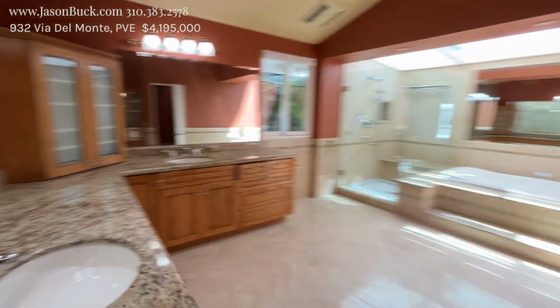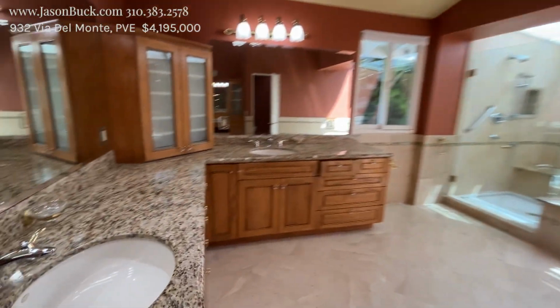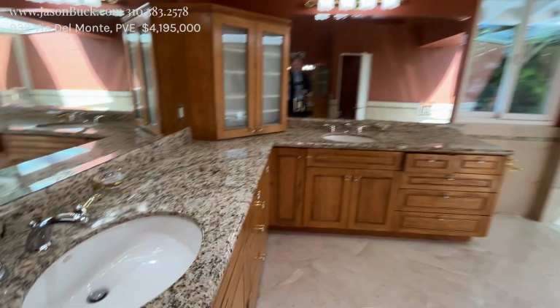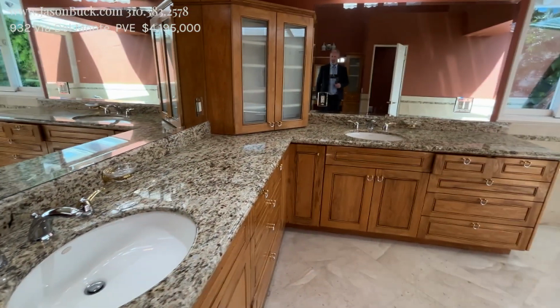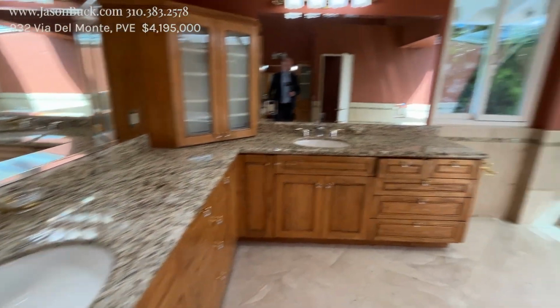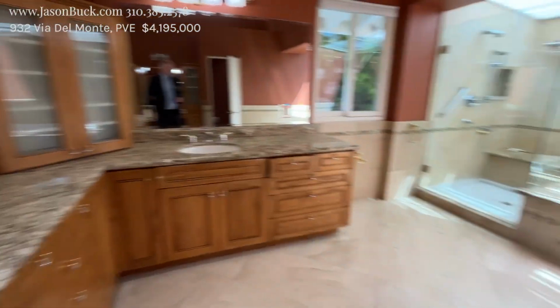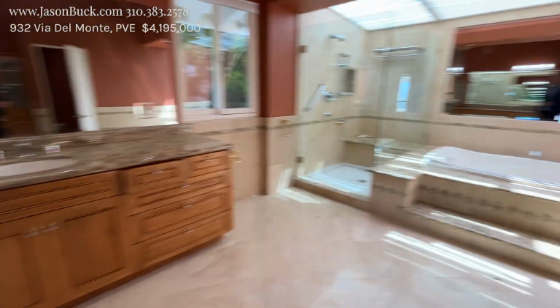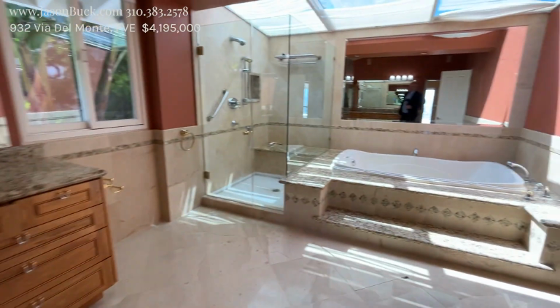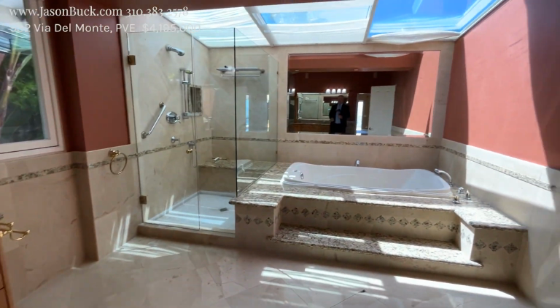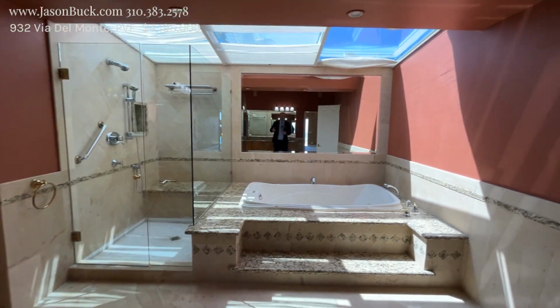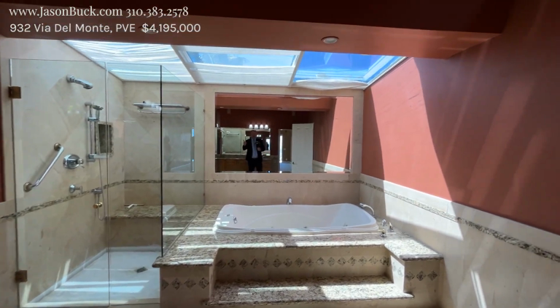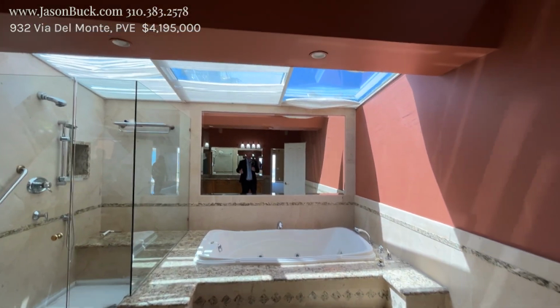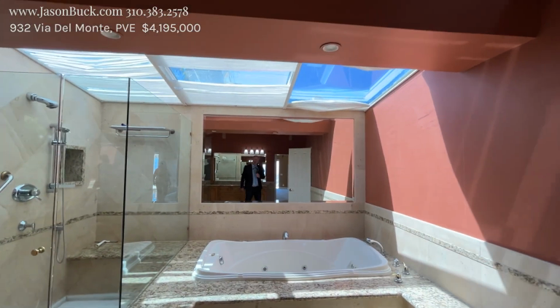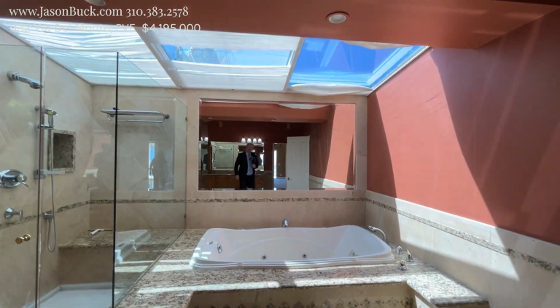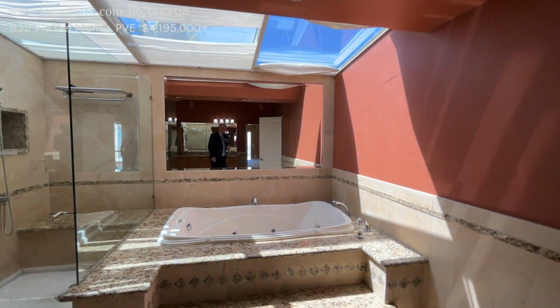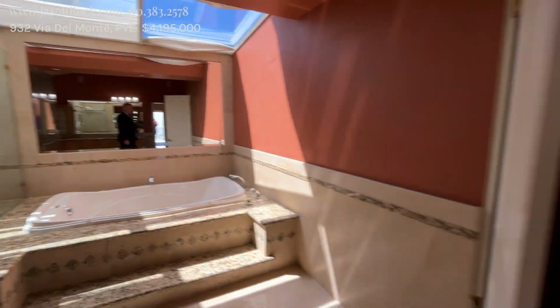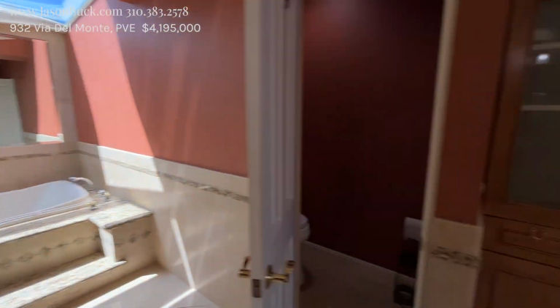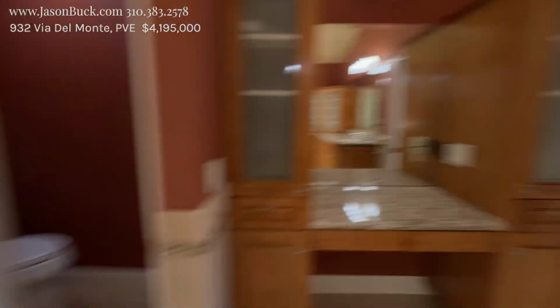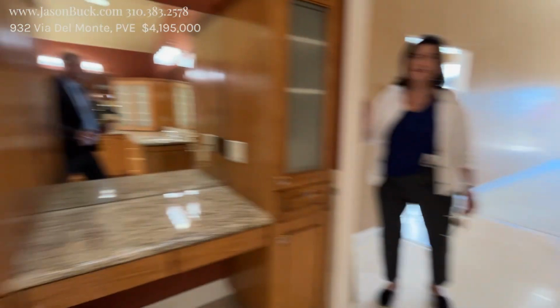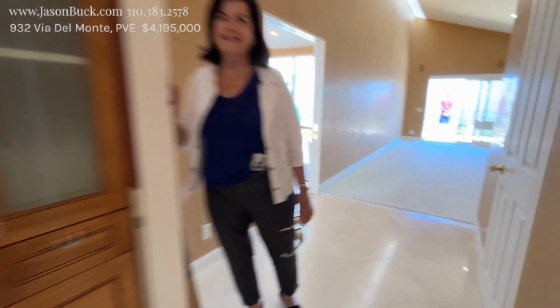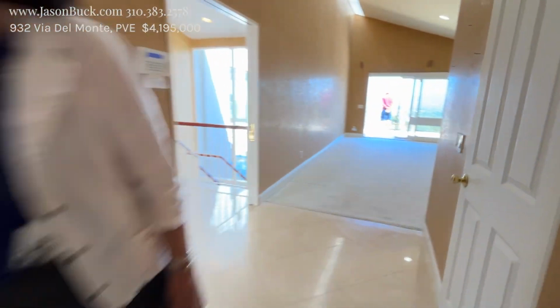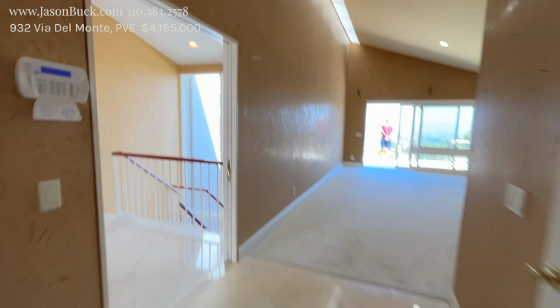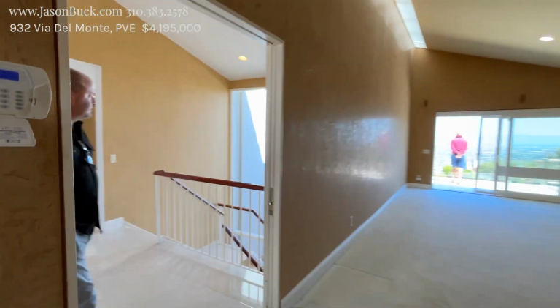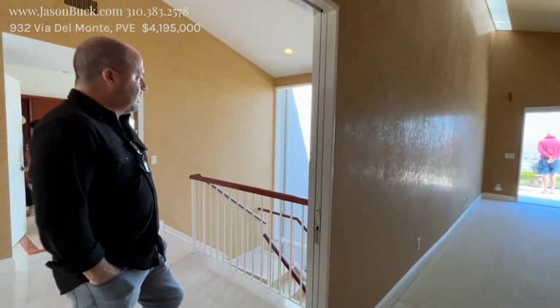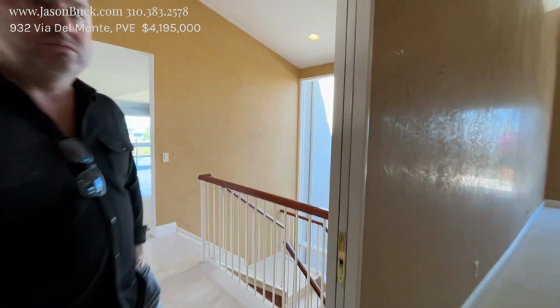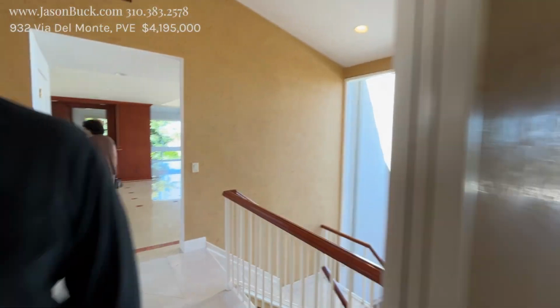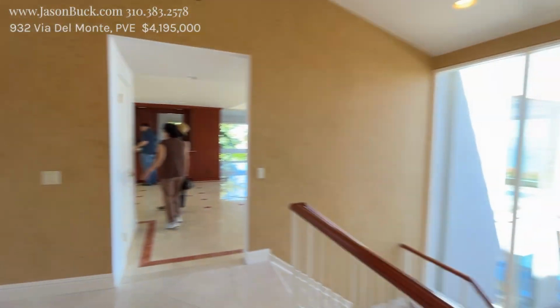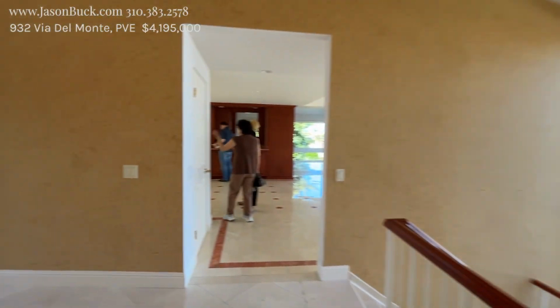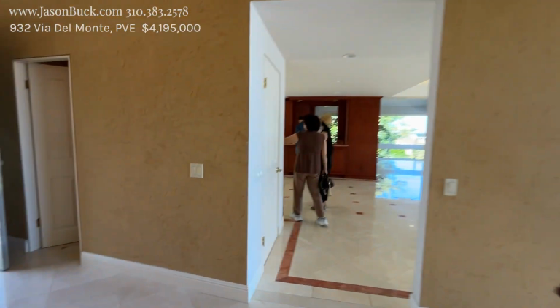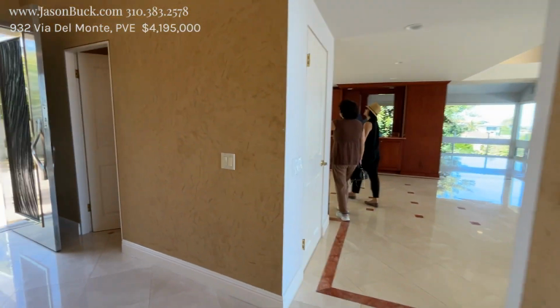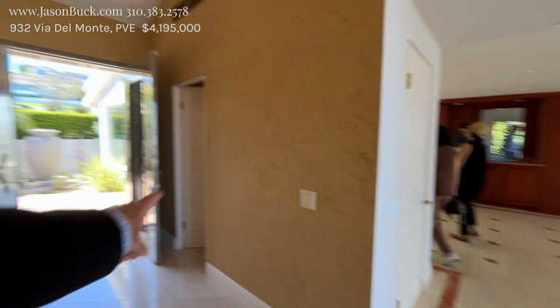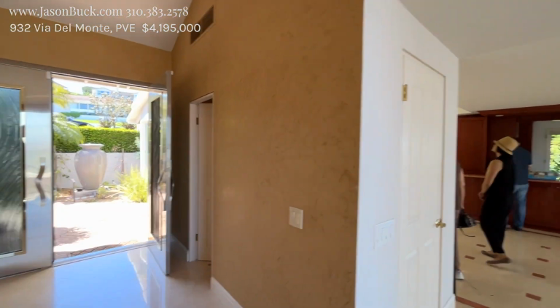Wow. Nice big bath, big tub, a lot of skylight — so a lot of light in this place. There's a half bath right there too.